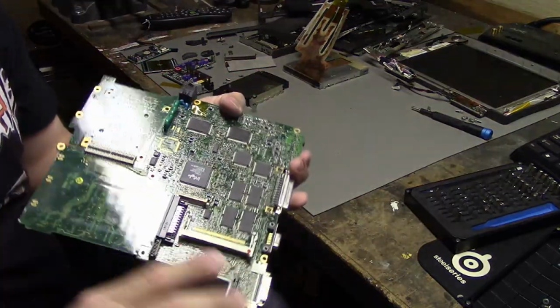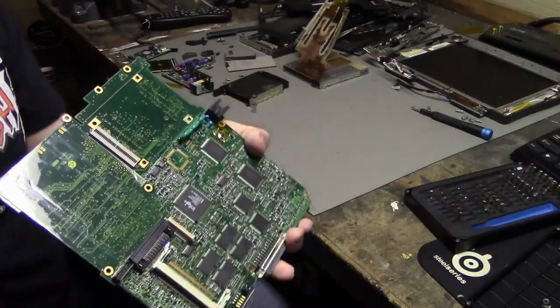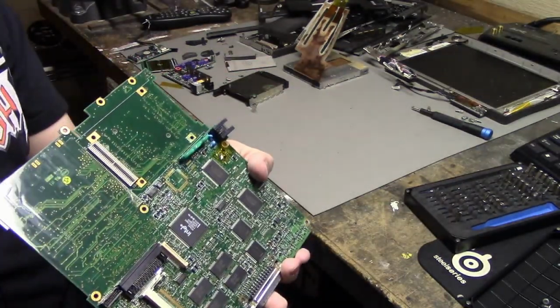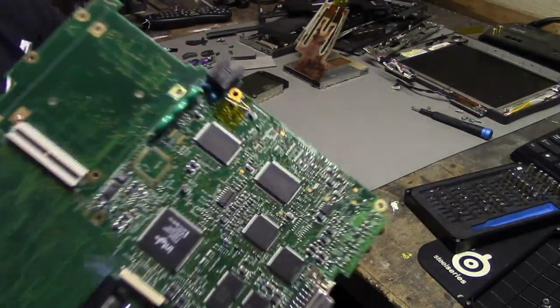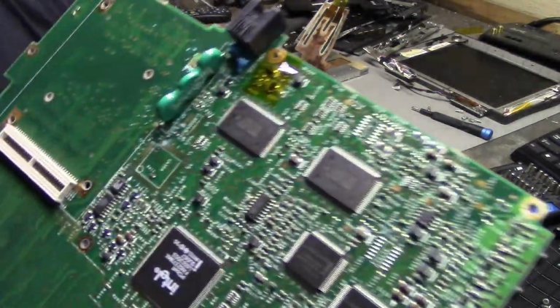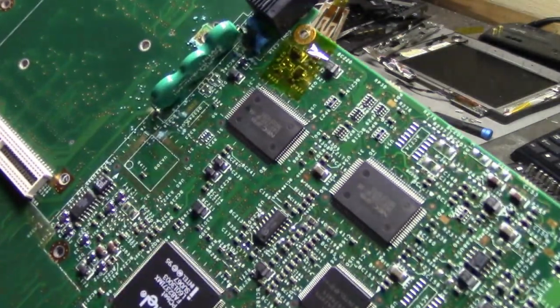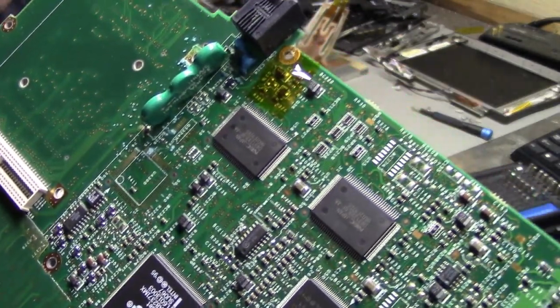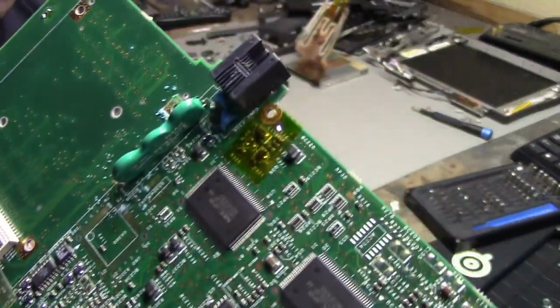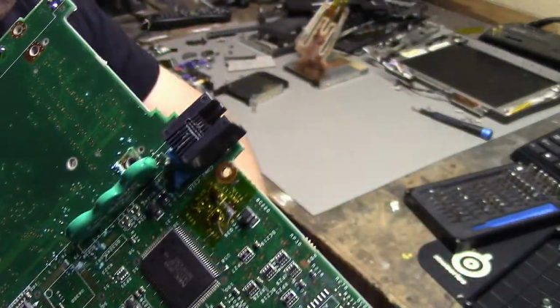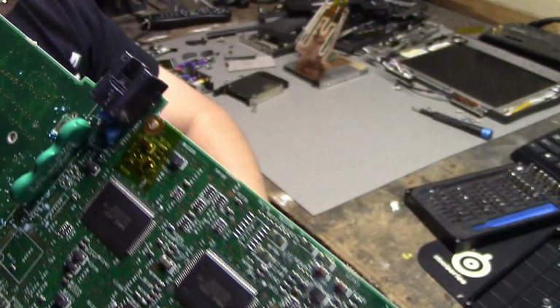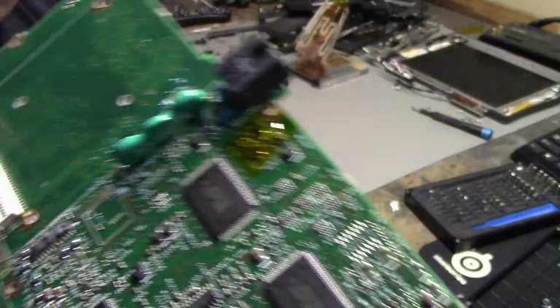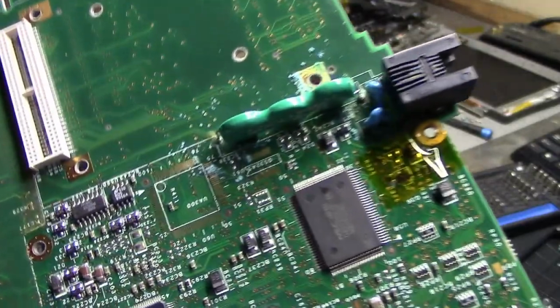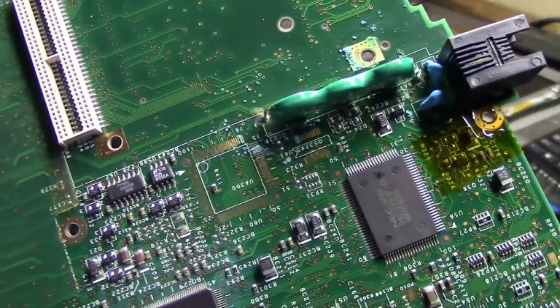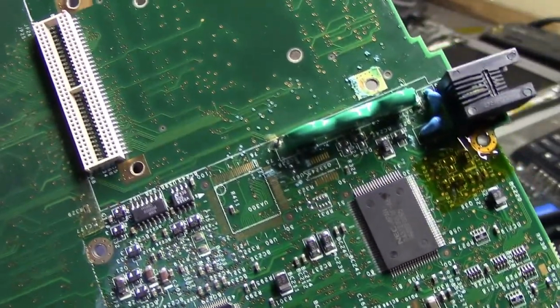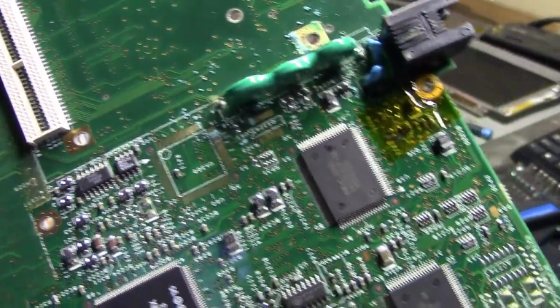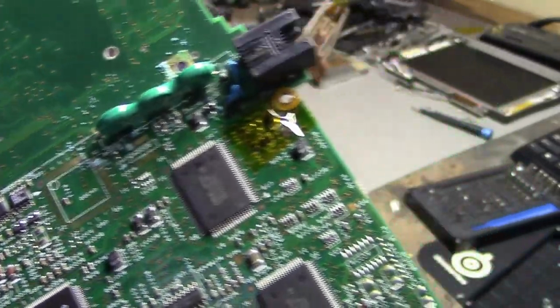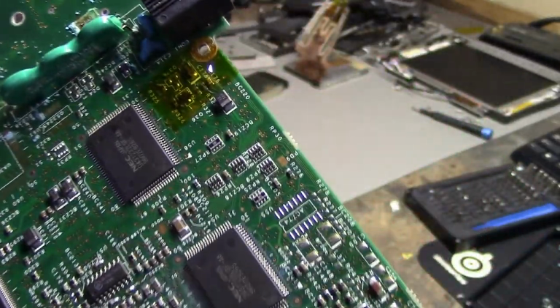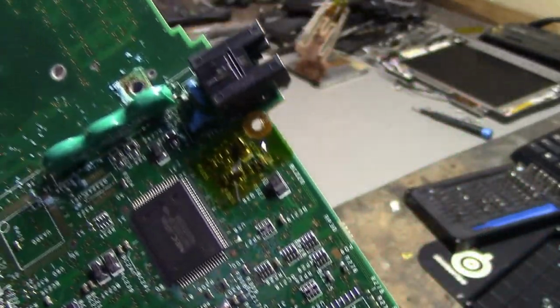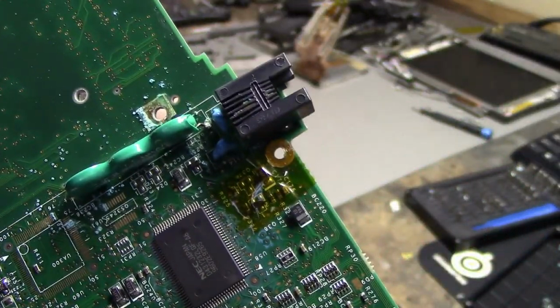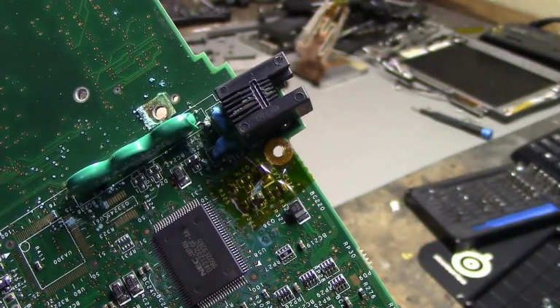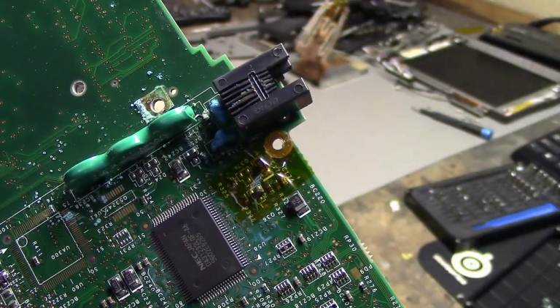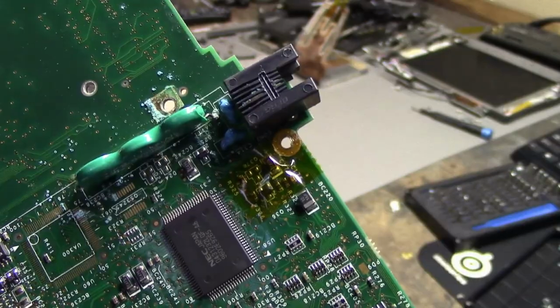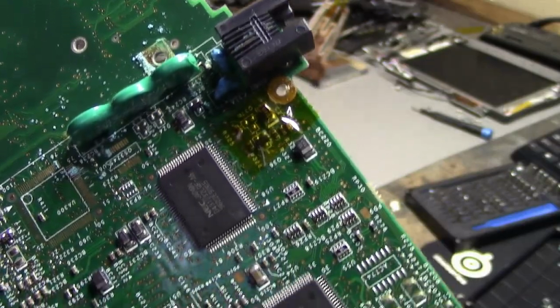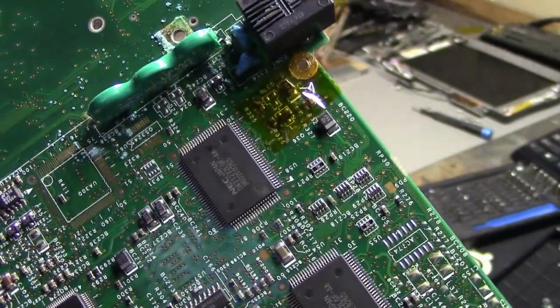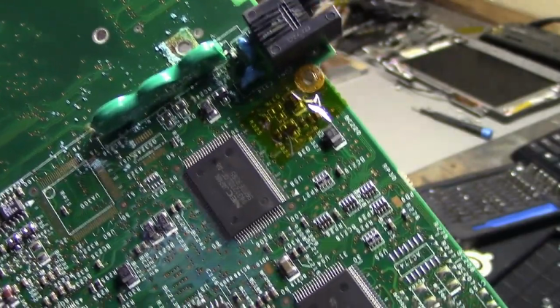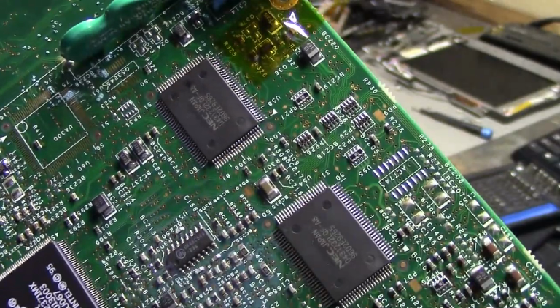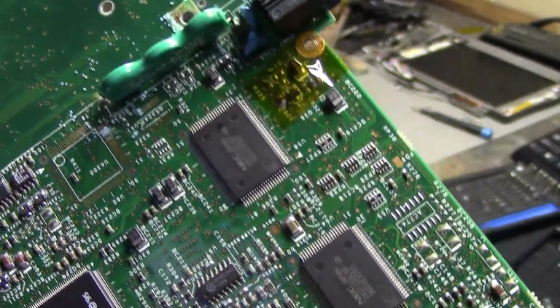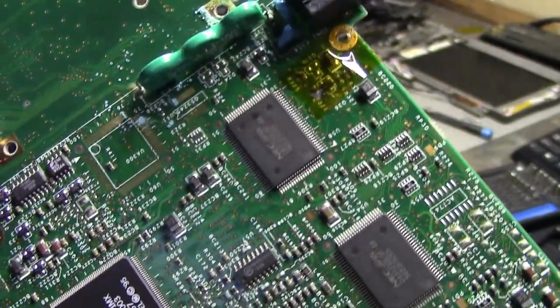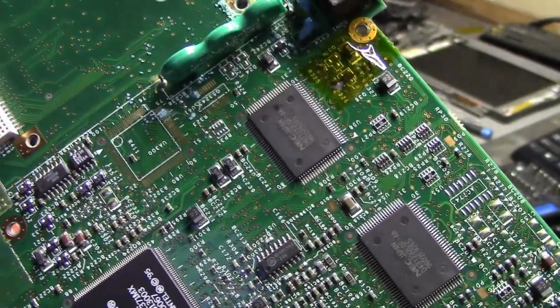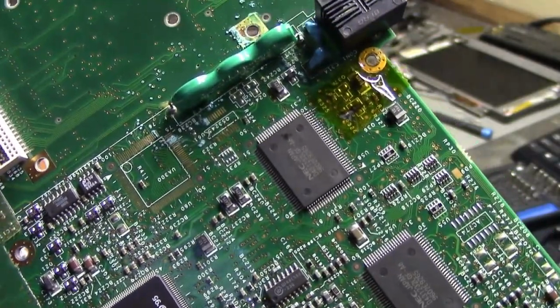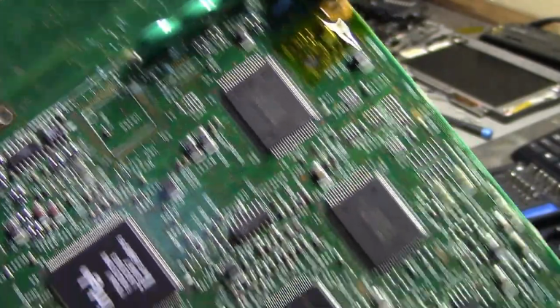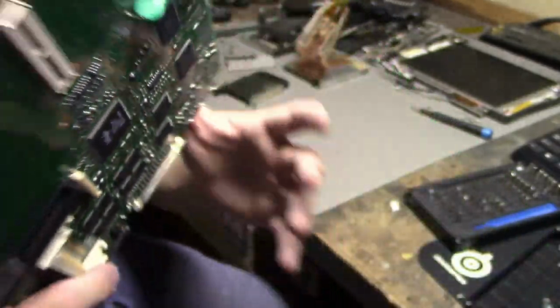Here's our VARTA battery, and you can see the corrosion around it. A little bit on the pins and the modem port there.